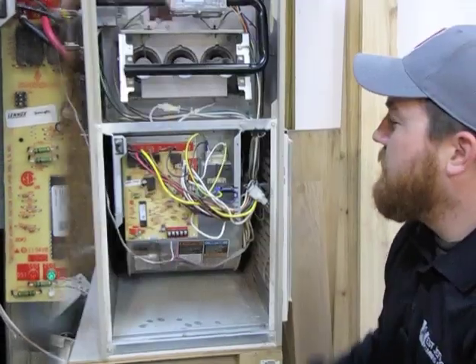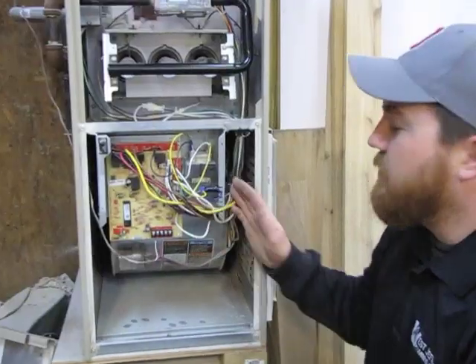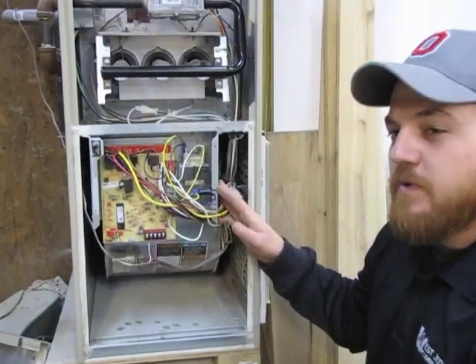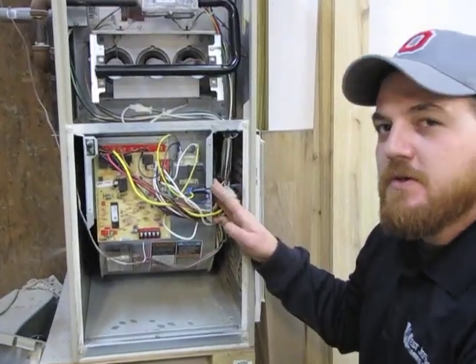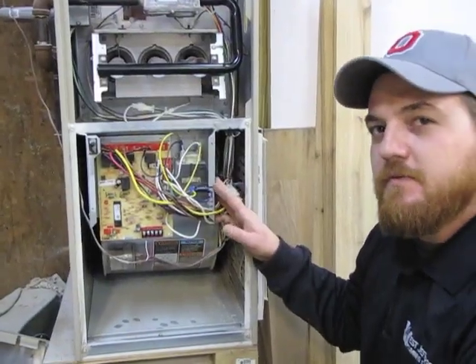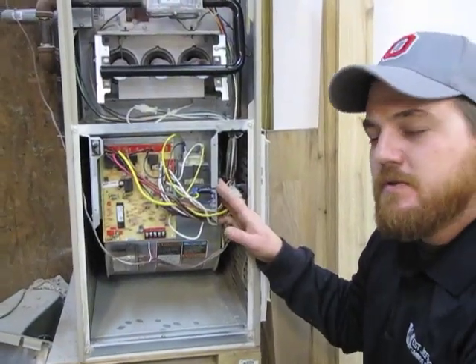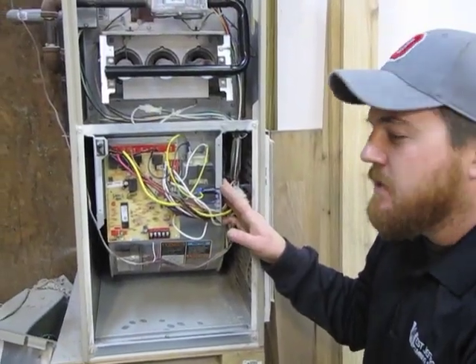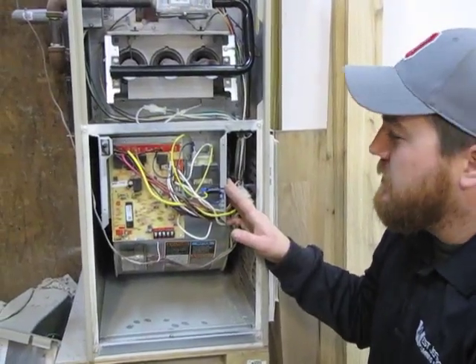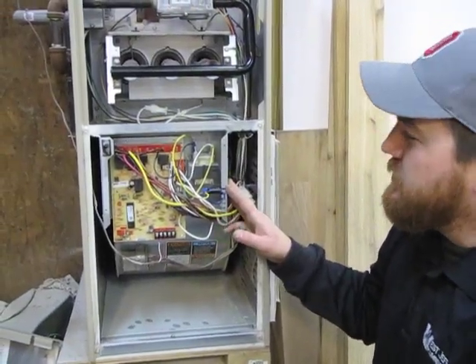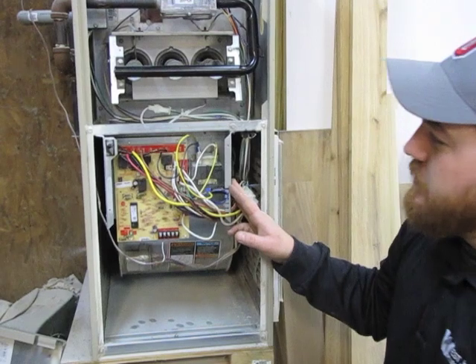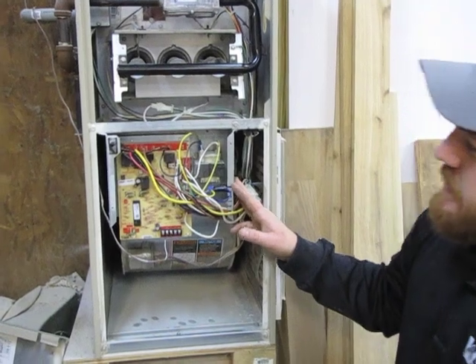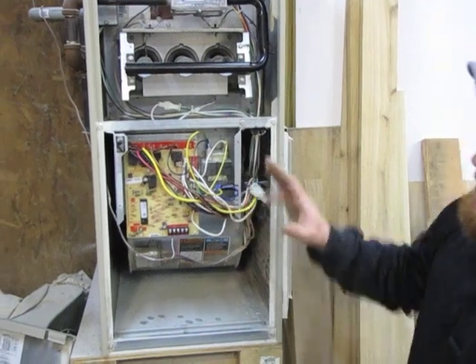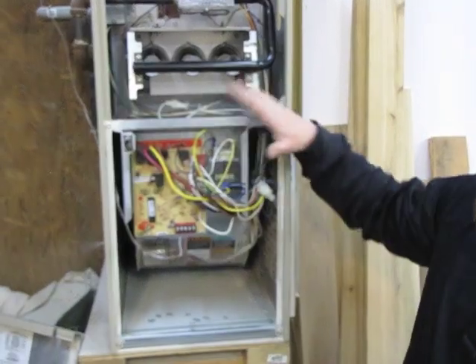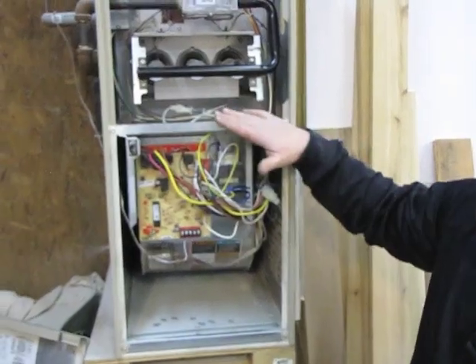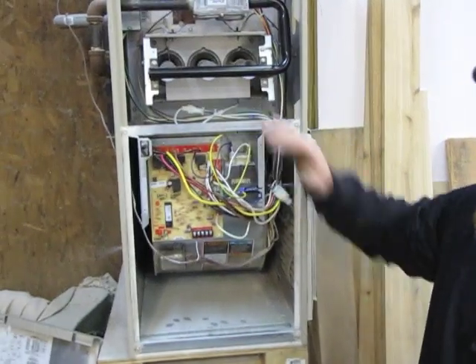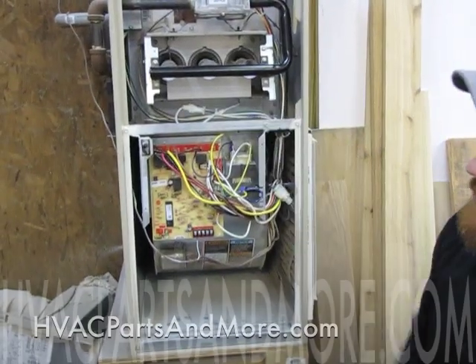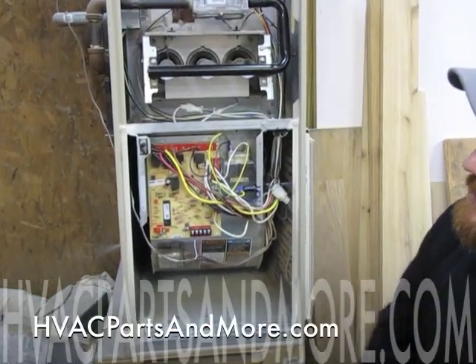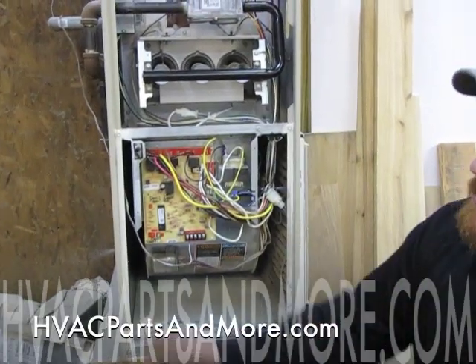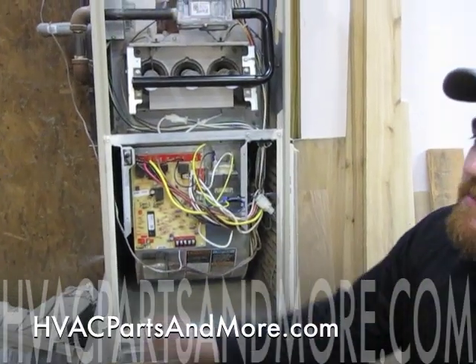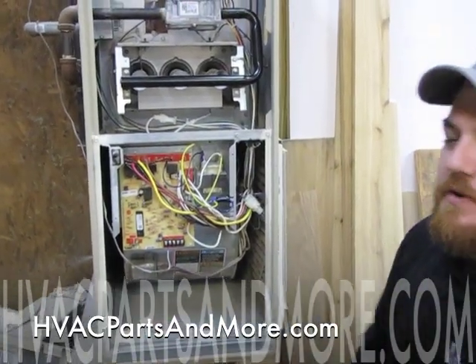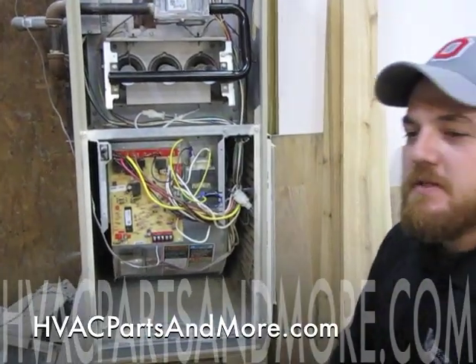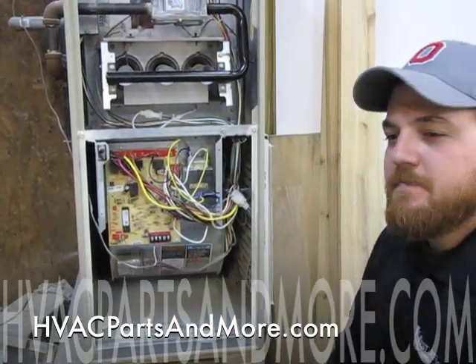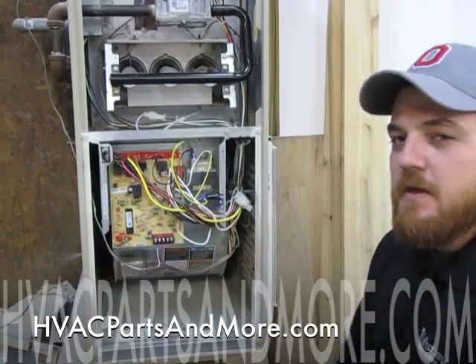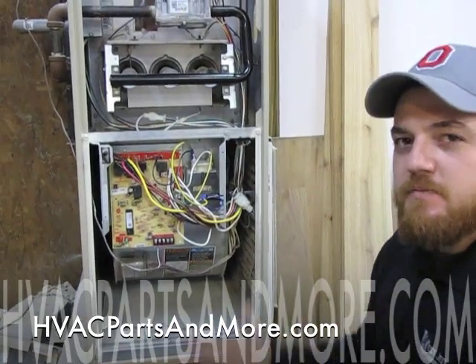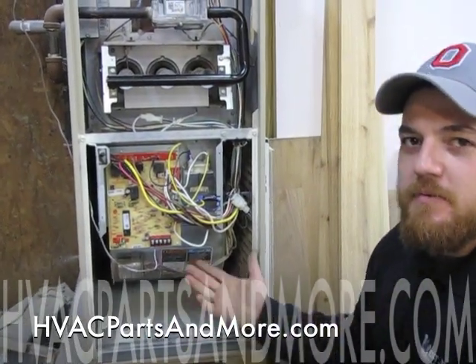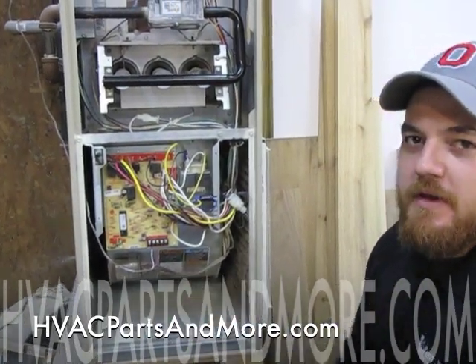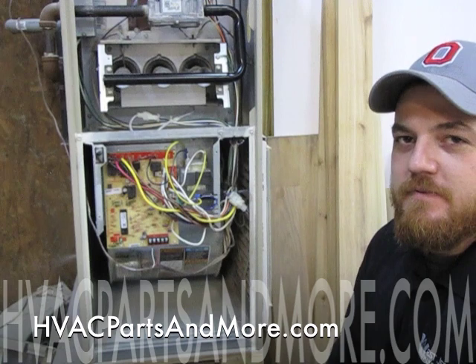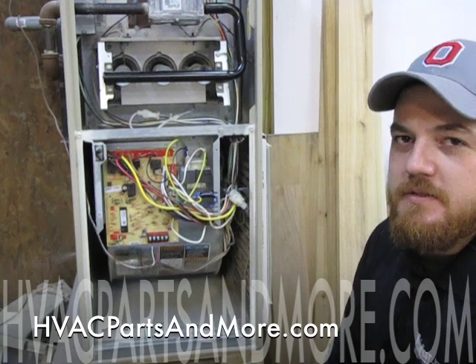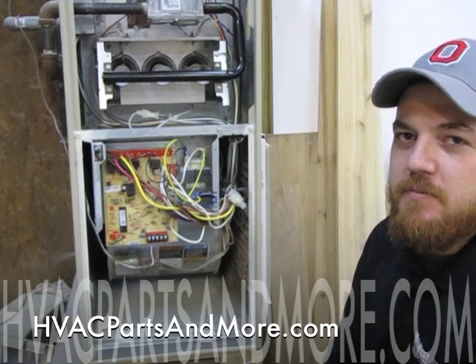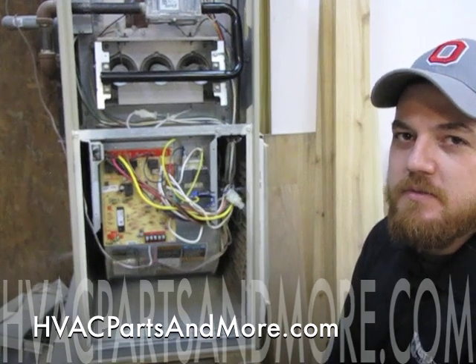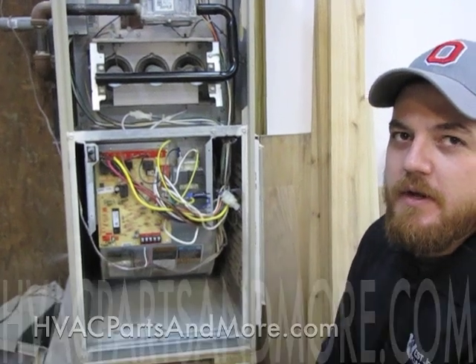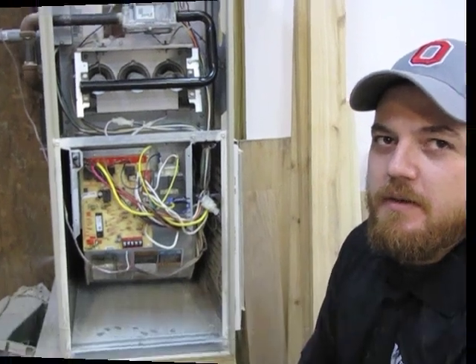Now that we've reinstalled the fuse, what you want to do is put the cover back onto the furnace, turn the power back on to the system. This board can be found at HVACpartsandmore.com.